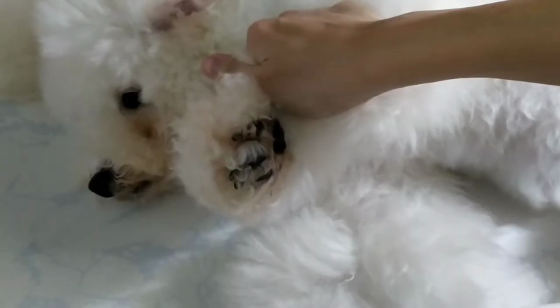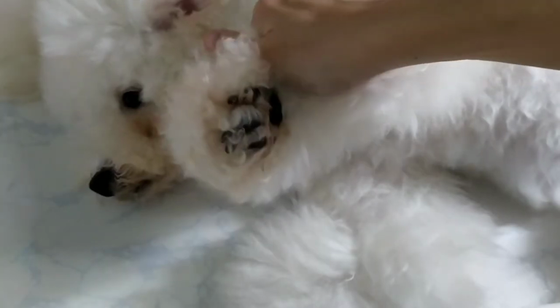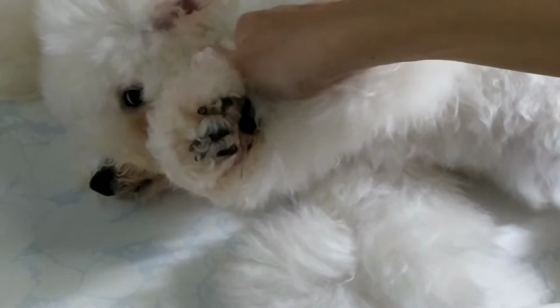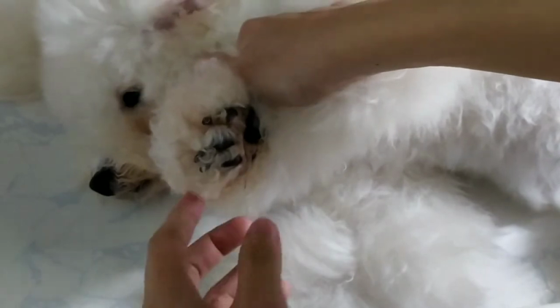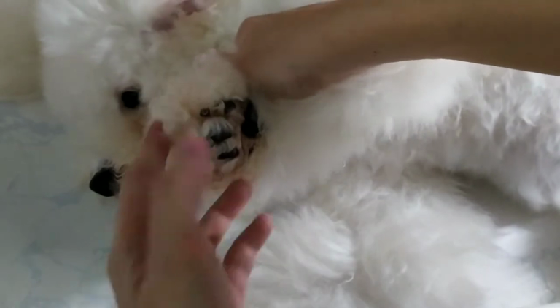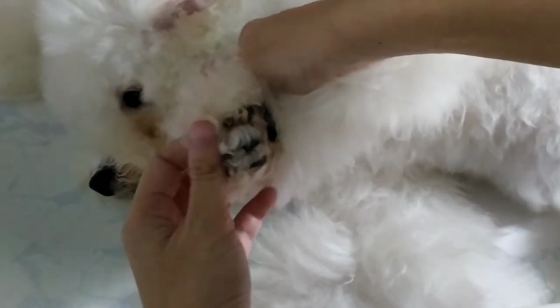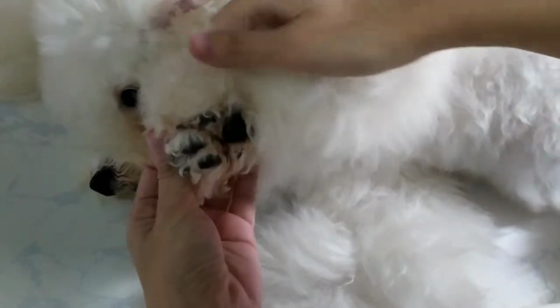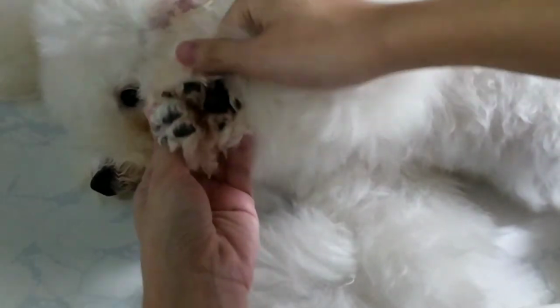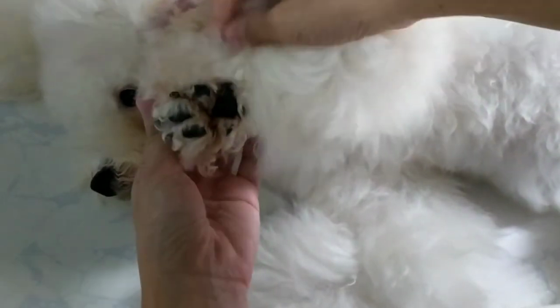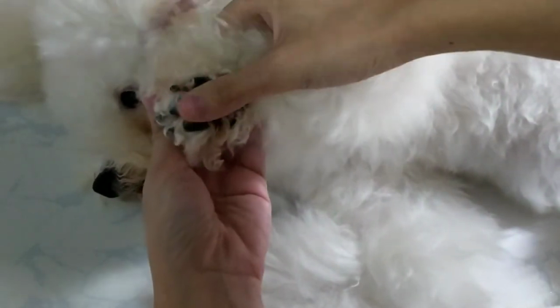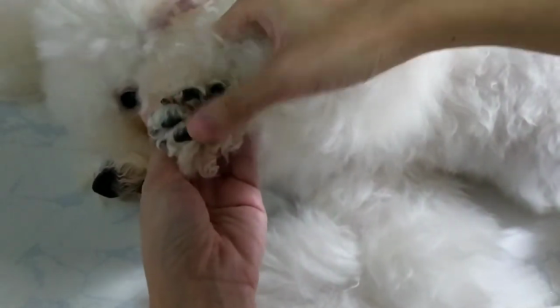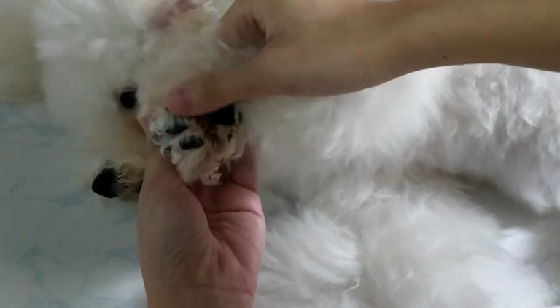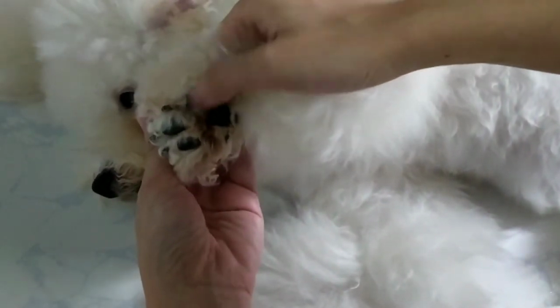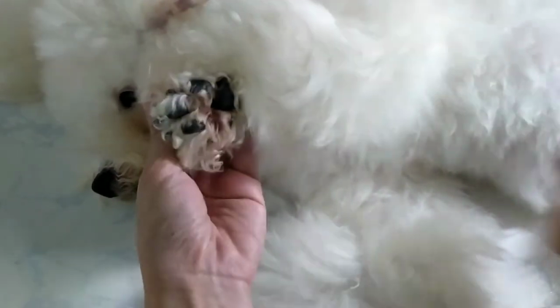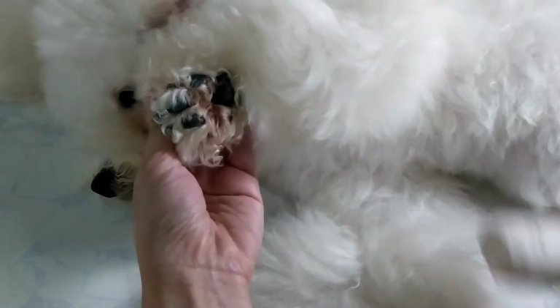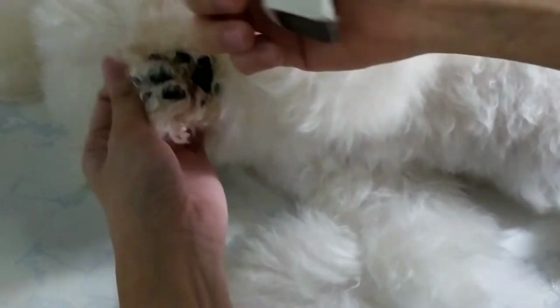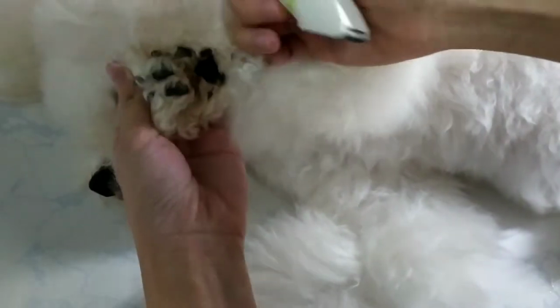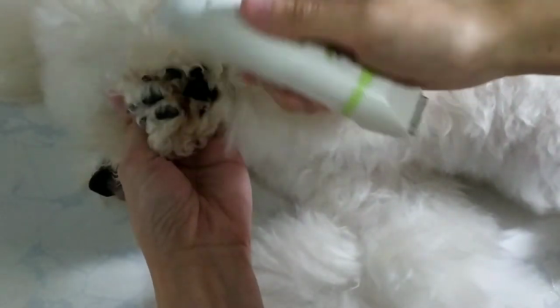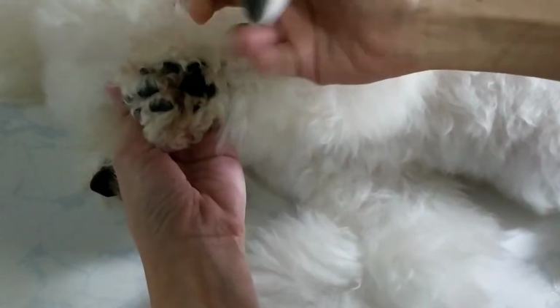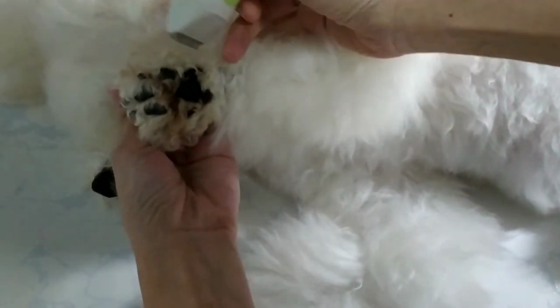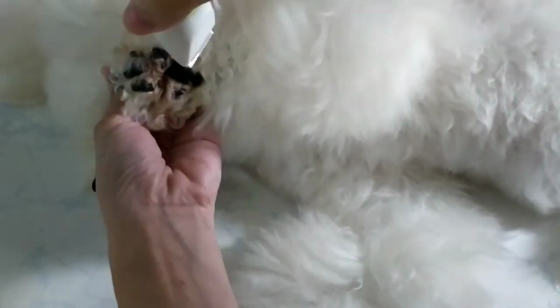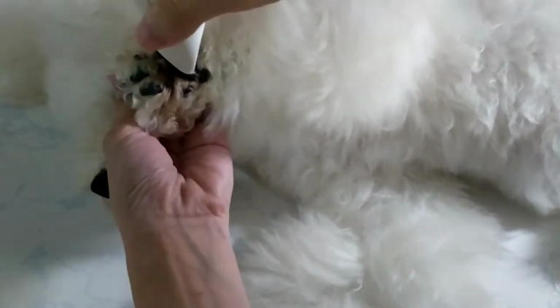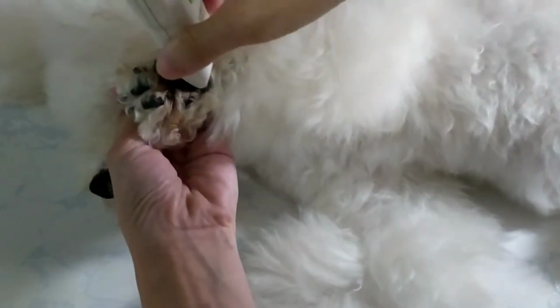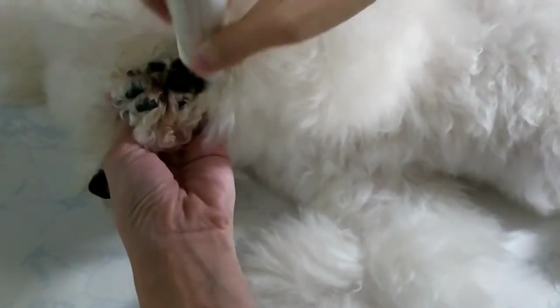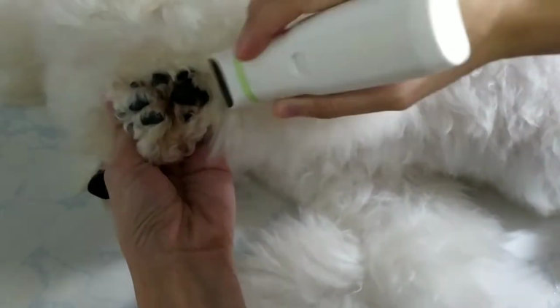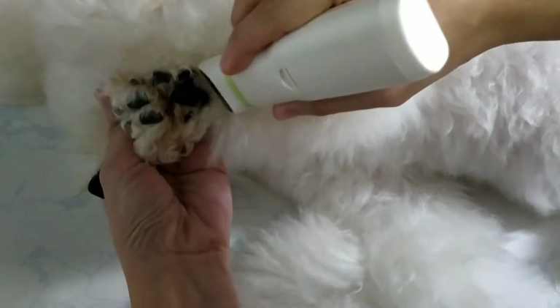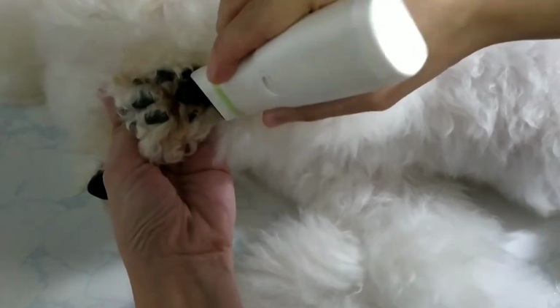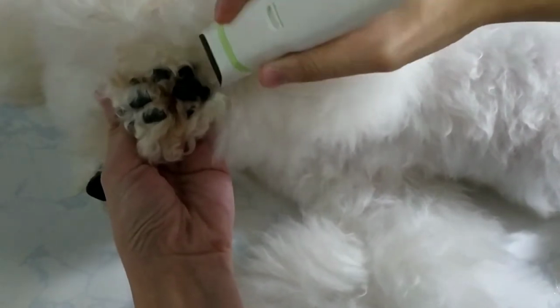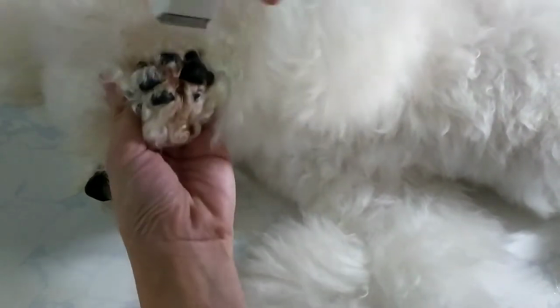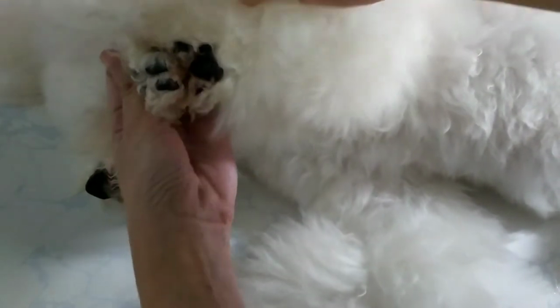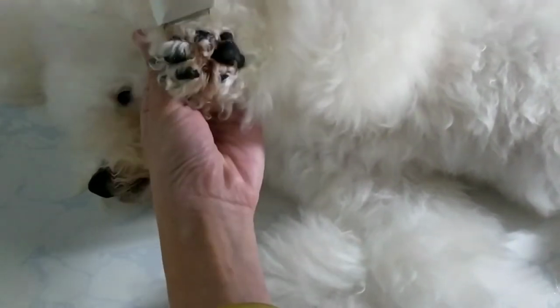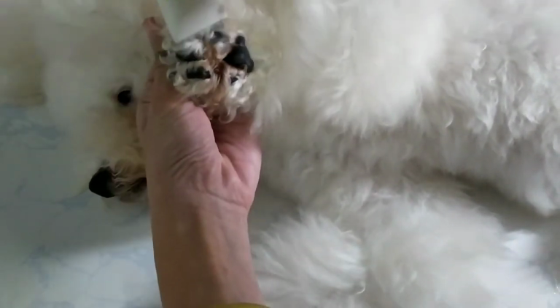Trimming the paw pad's fur is very important. The fur baby's paws act like the sole of your shoes, creating grip when they walk. However, overgrown fur under the paws is like wearing worn-out flip flops in the rain — no friction and may cause them to slip.